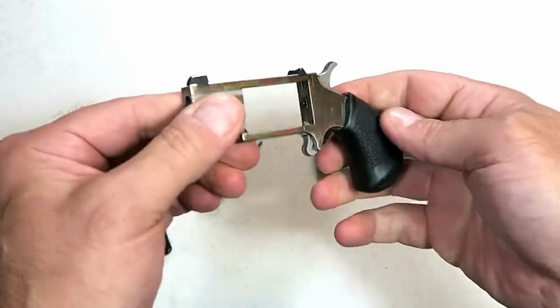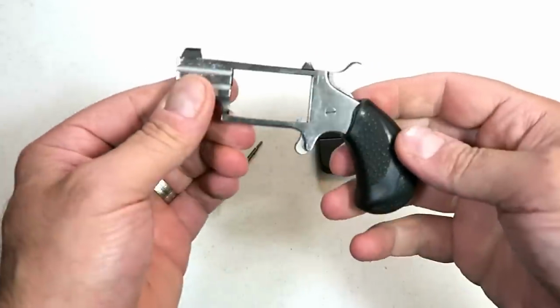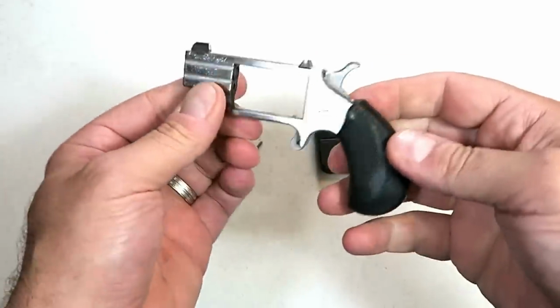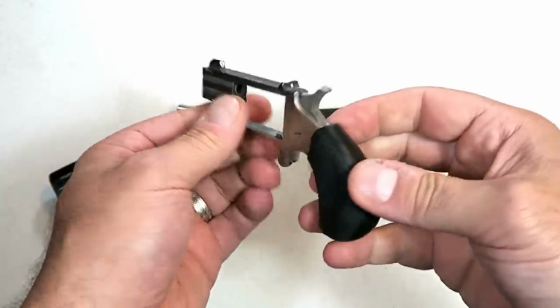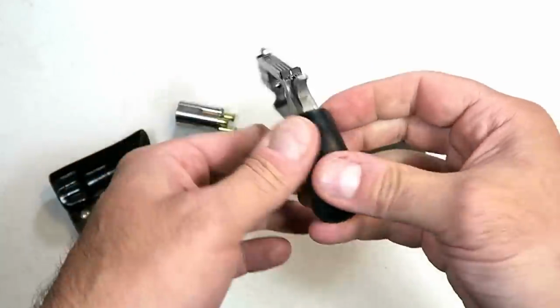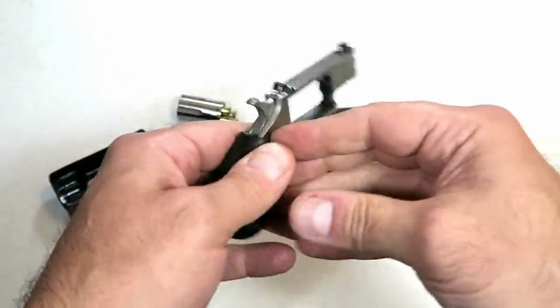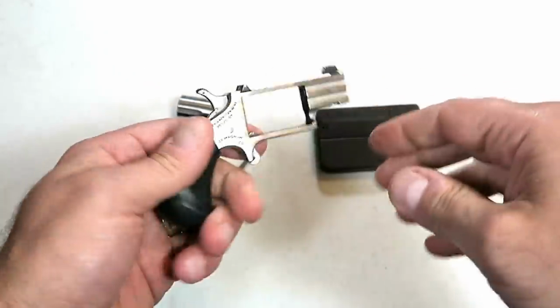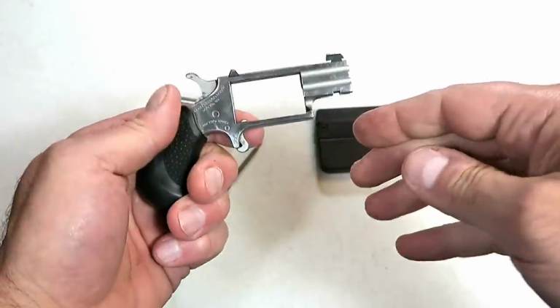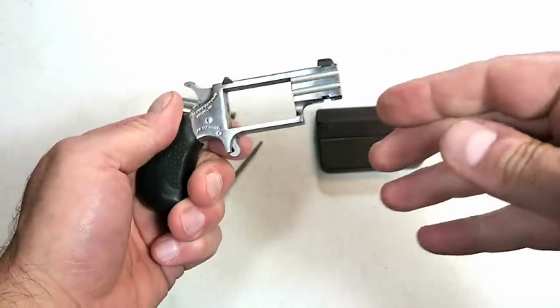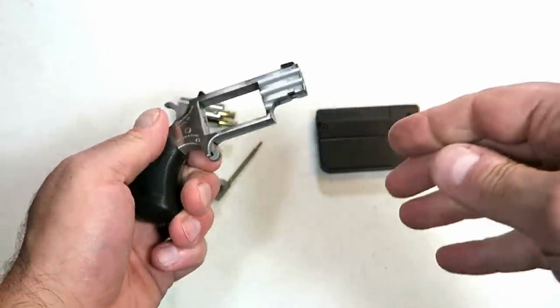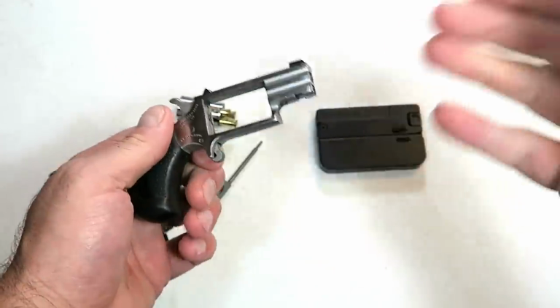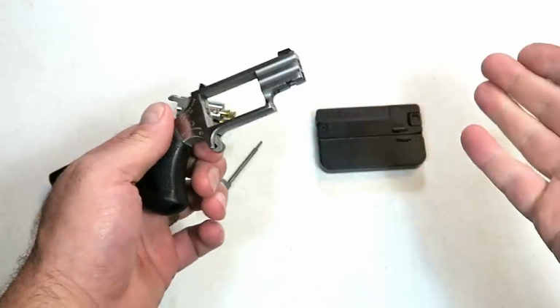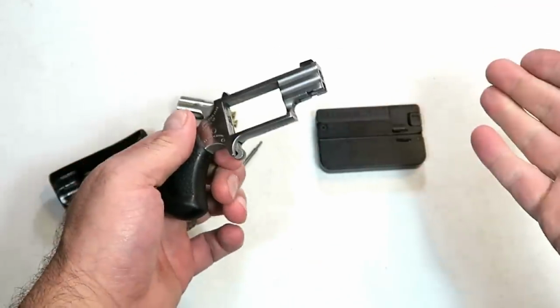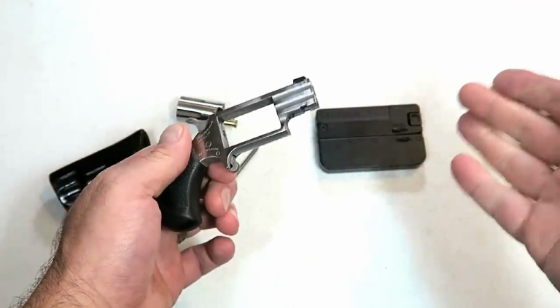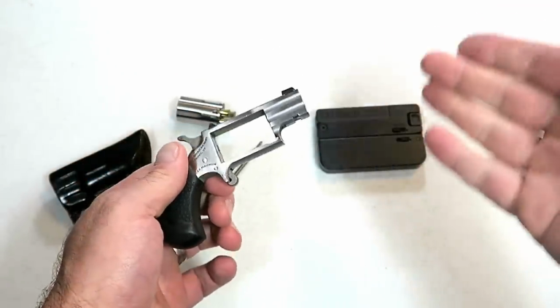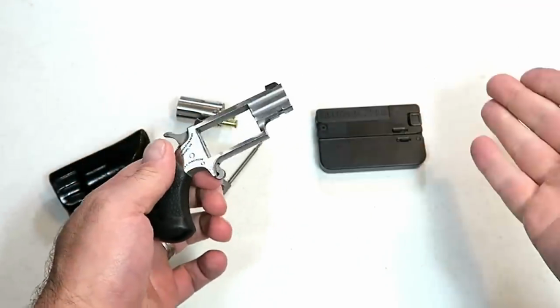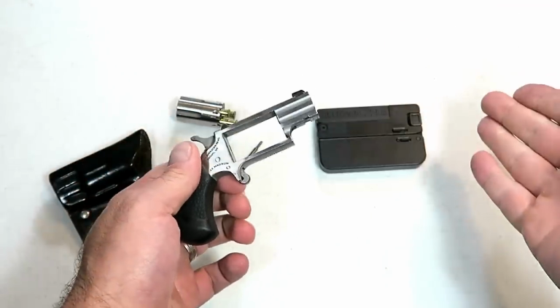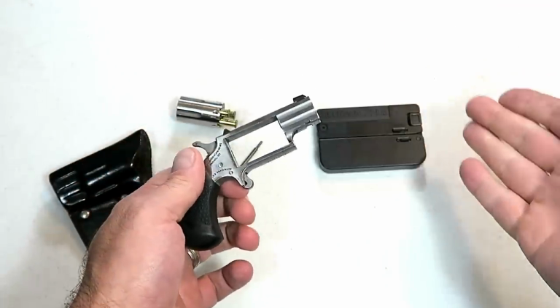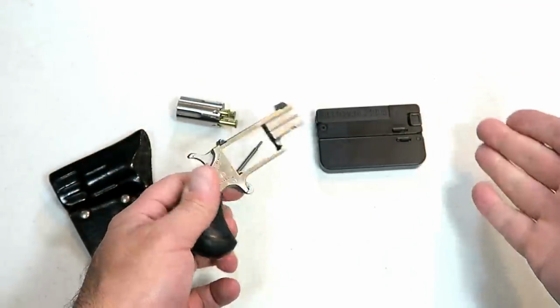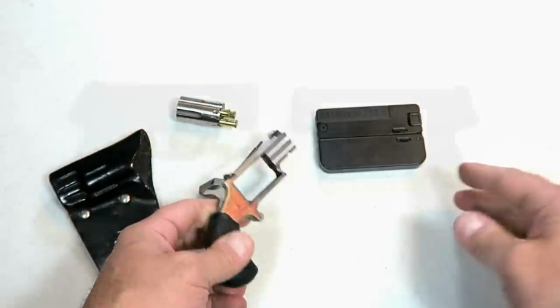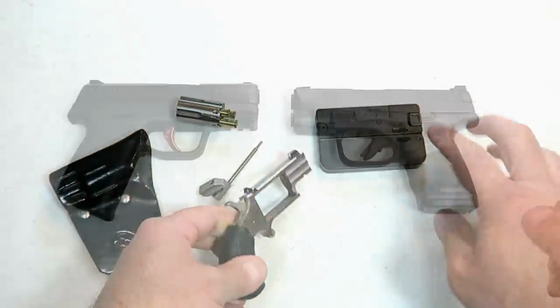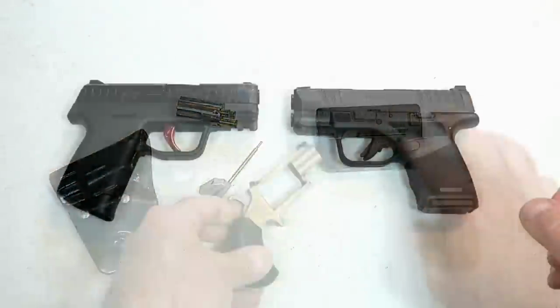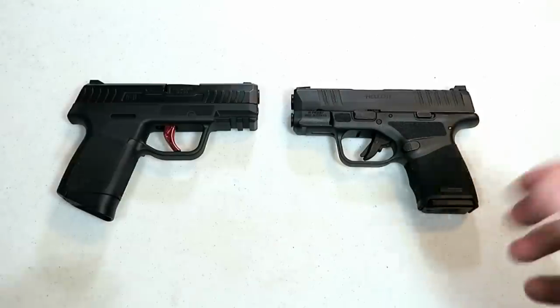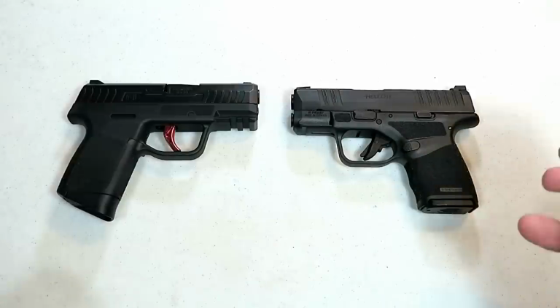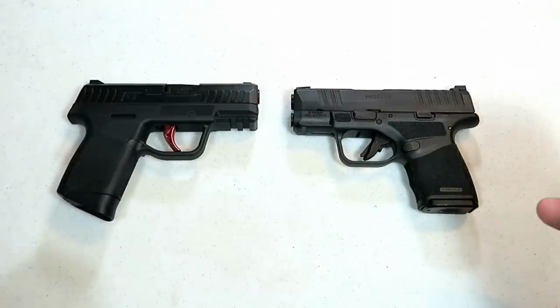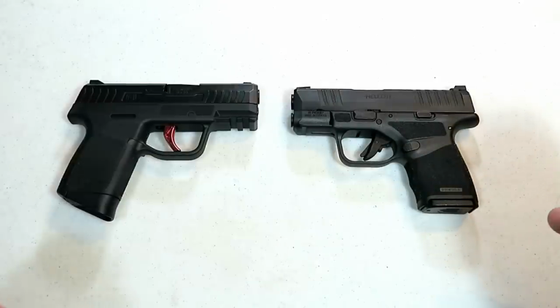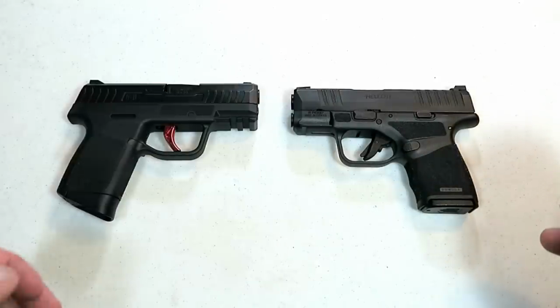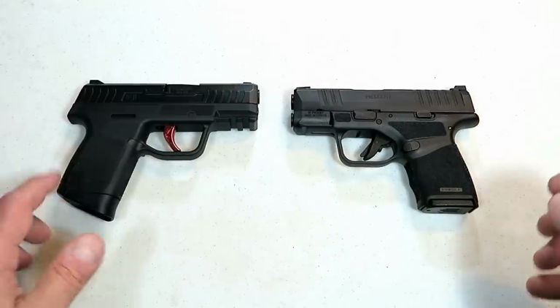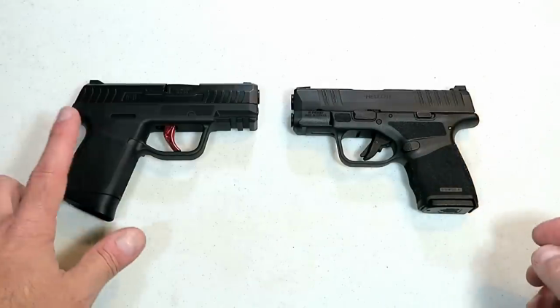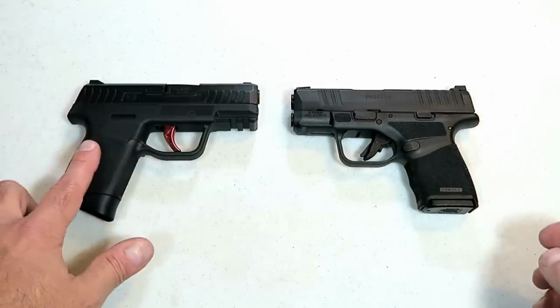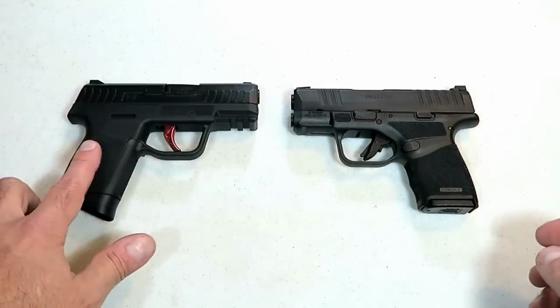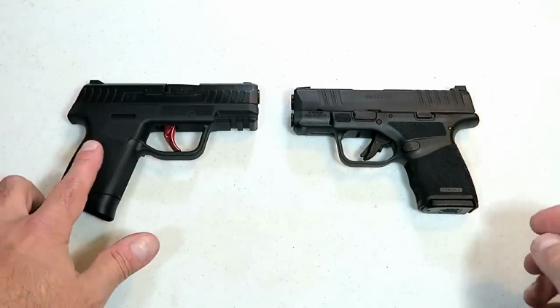The second deep-concealed option is a North American Arms Pug chambered in 22 Magnum — a single-action, five-shot revolver. Pull the hammer back and pull the trigger and you're good to go. It's easily maintained by pulling out the cylinder pin, and out comes the cylinder for easy cleaning and removal of cases. Very lightweight and very easily concealed.